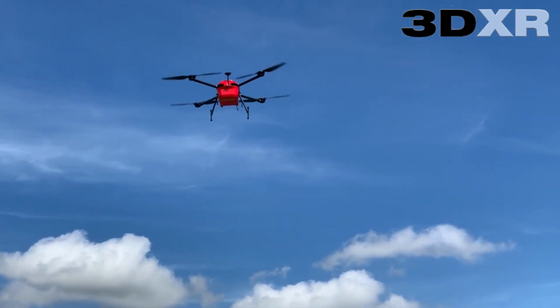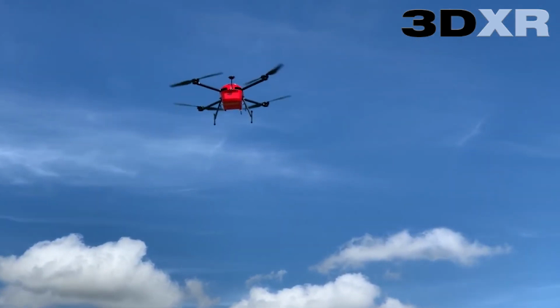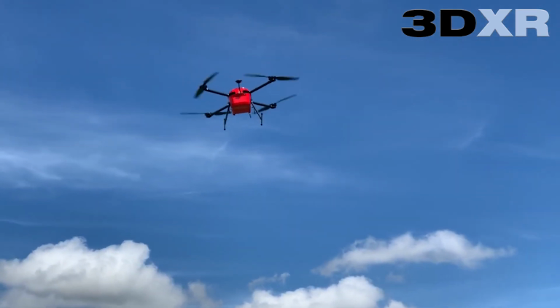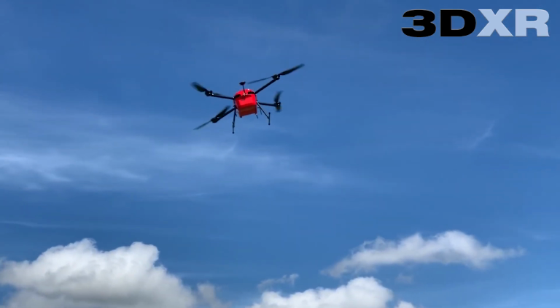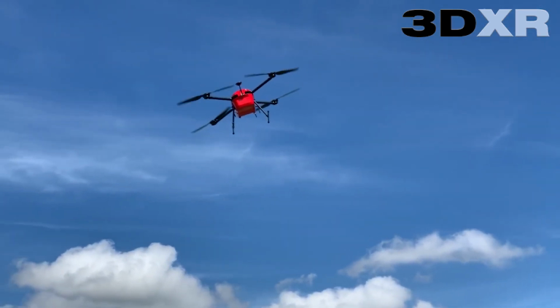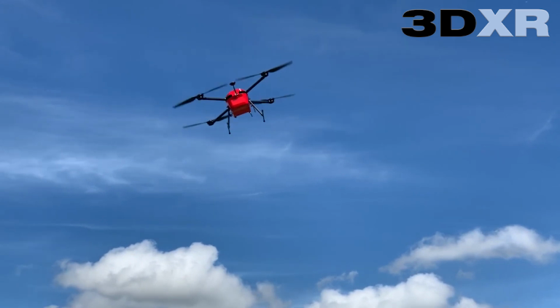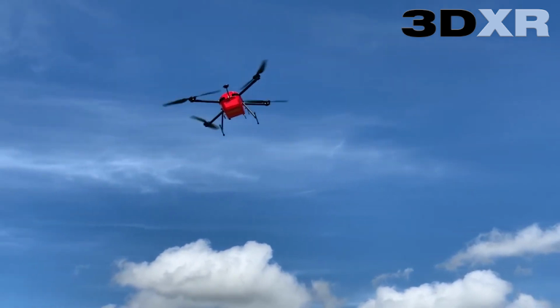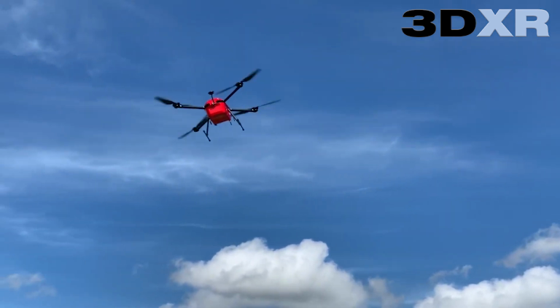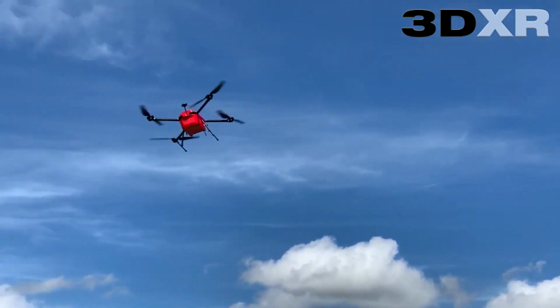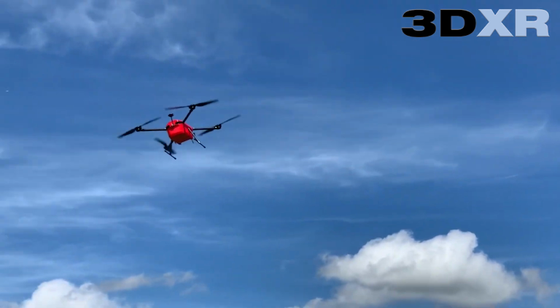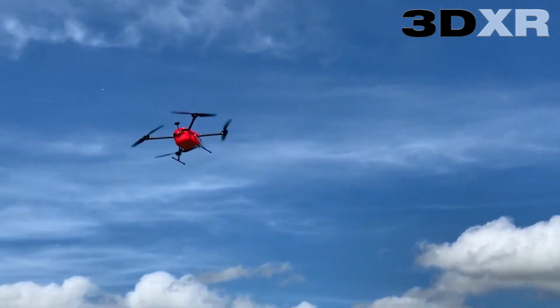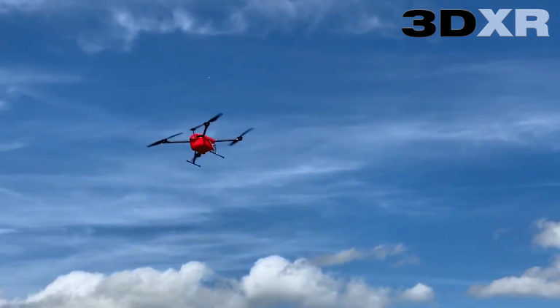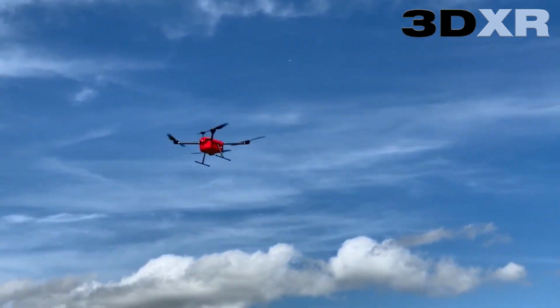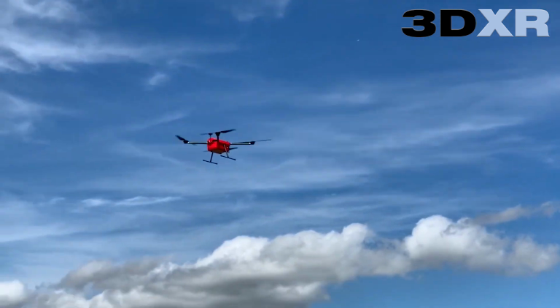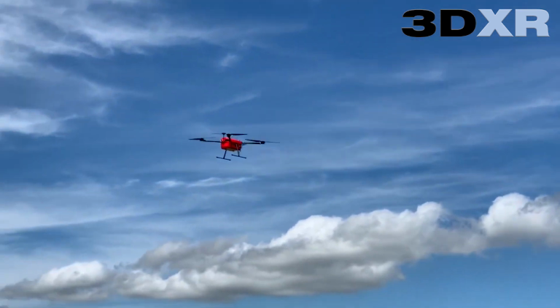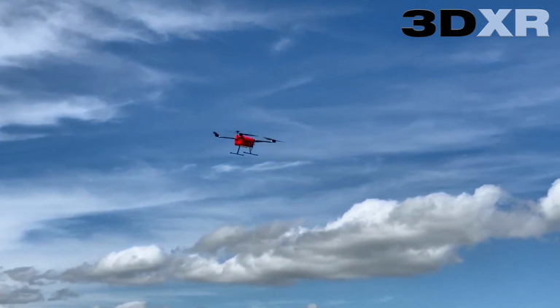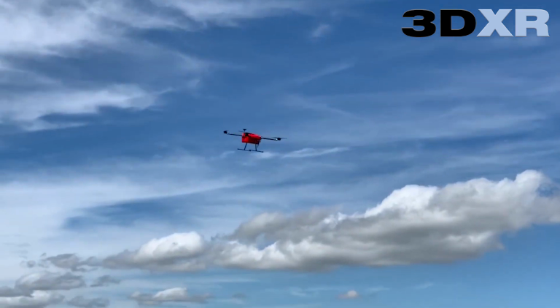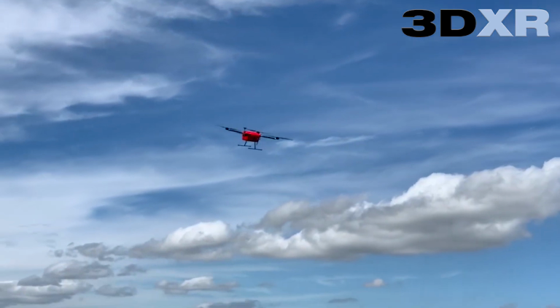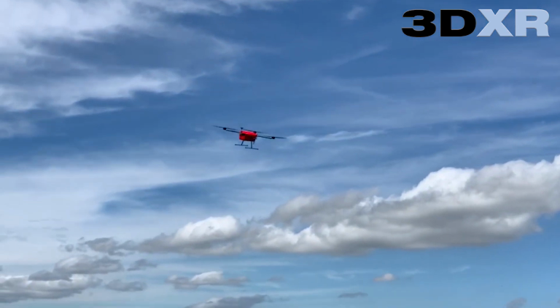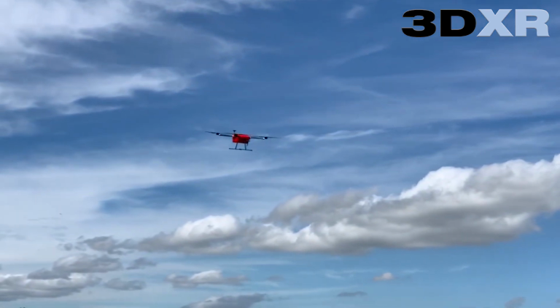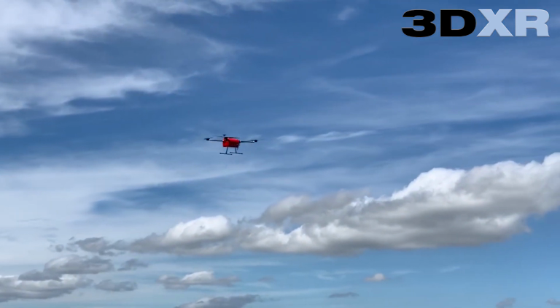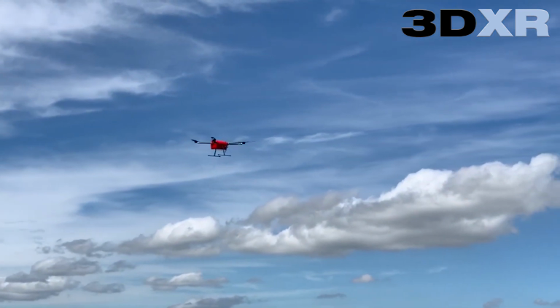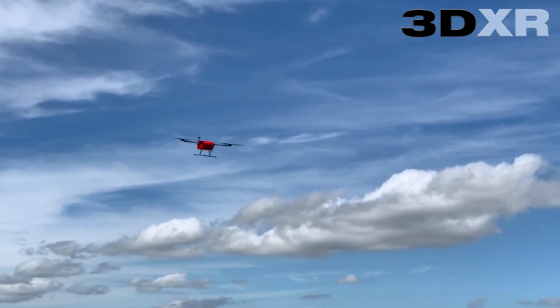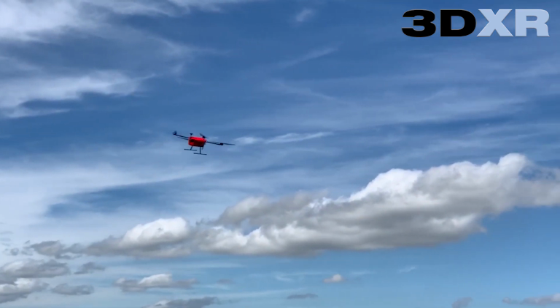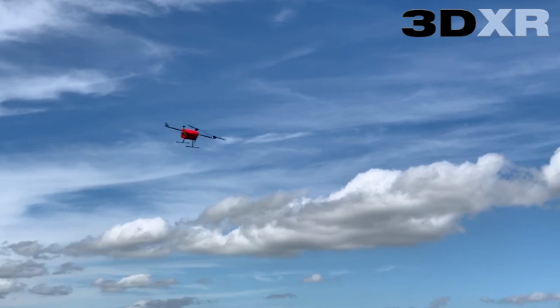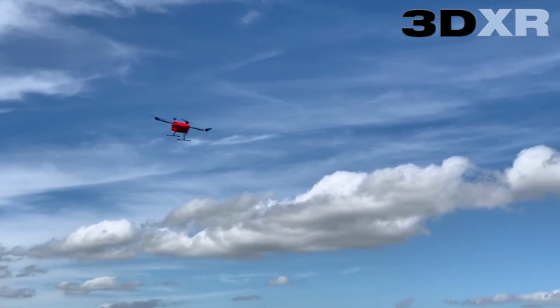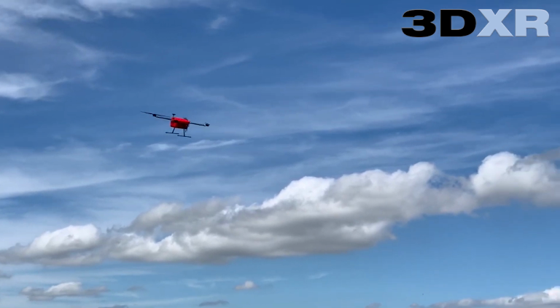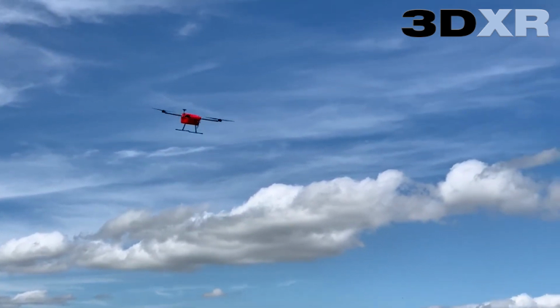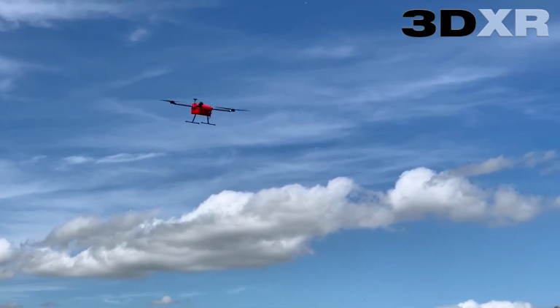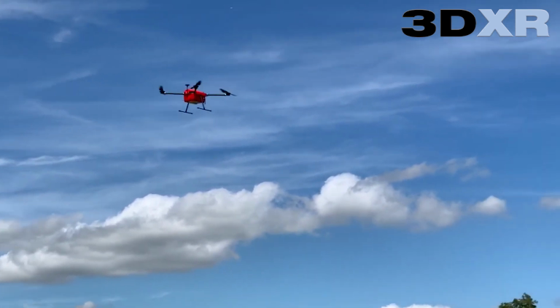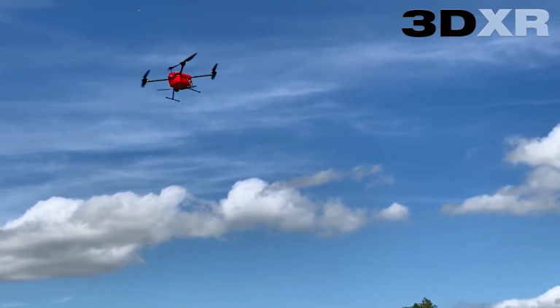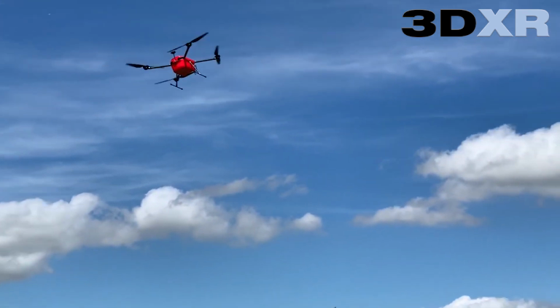To test how this setup performs, a waypoint mission has been loaded into the drone with a 2m height, 1m height and 3m height.